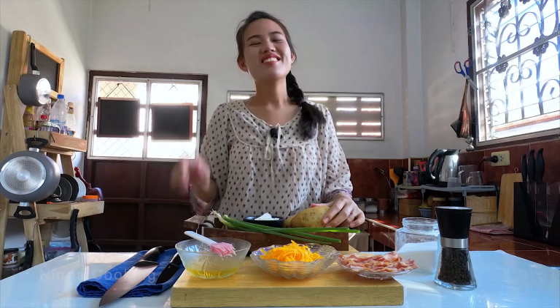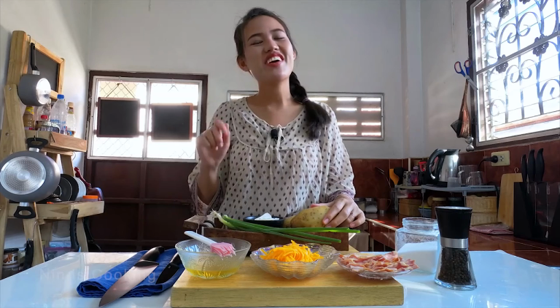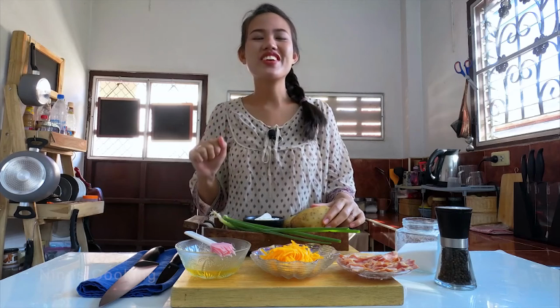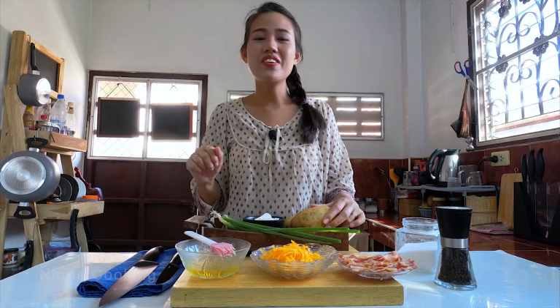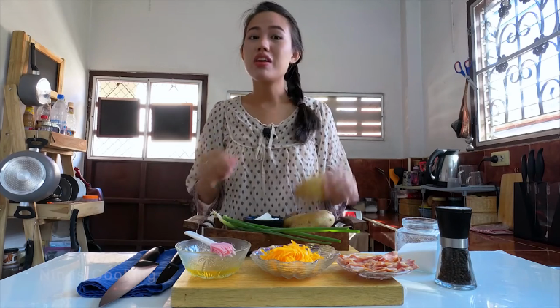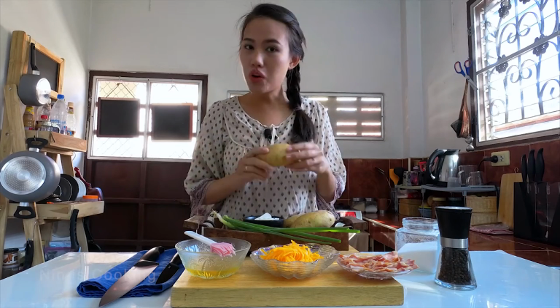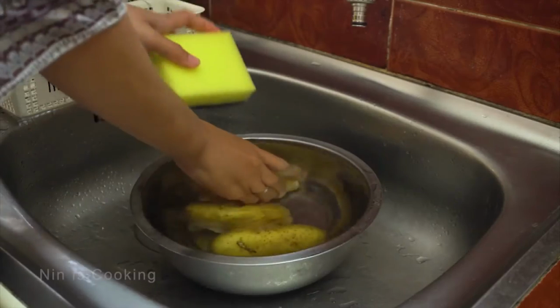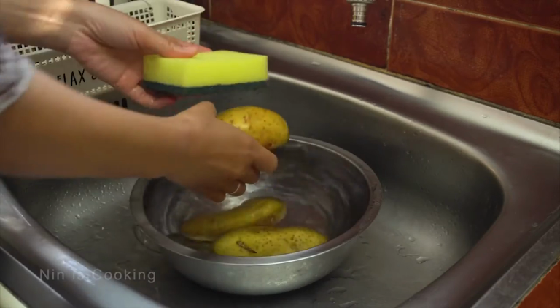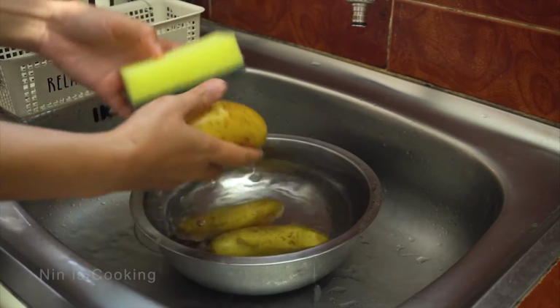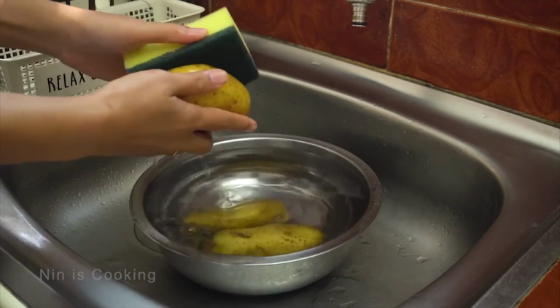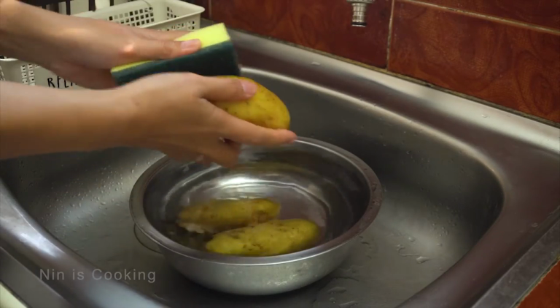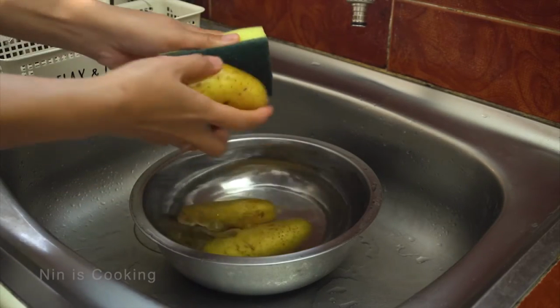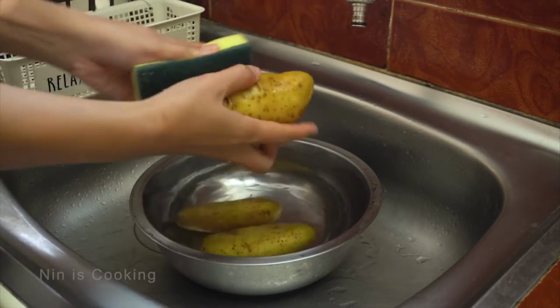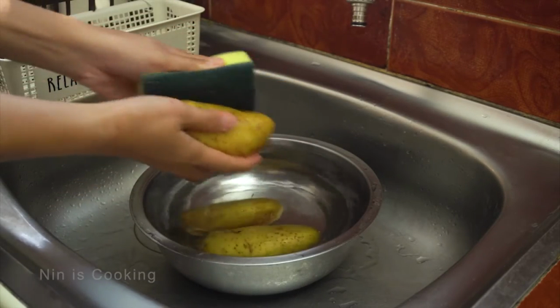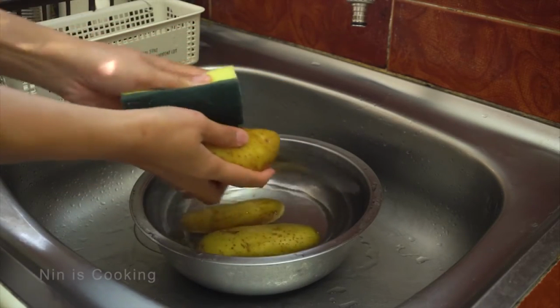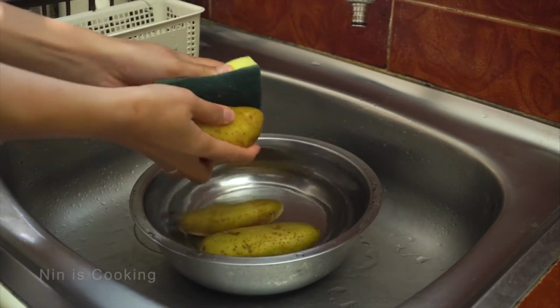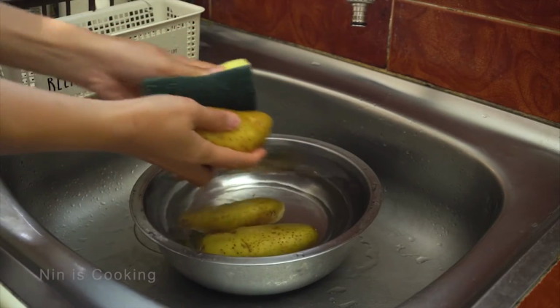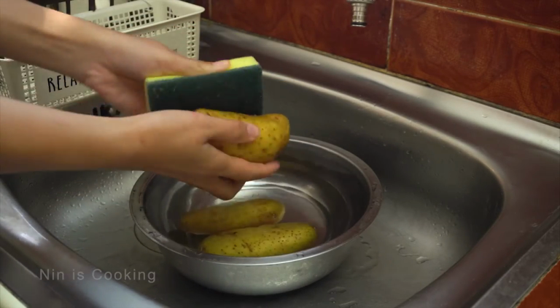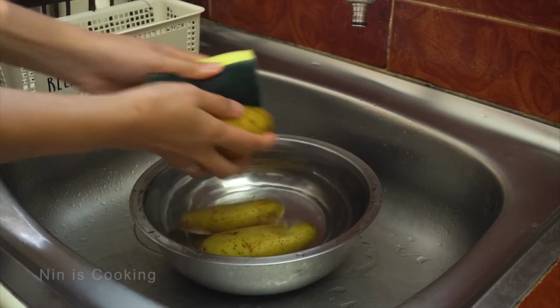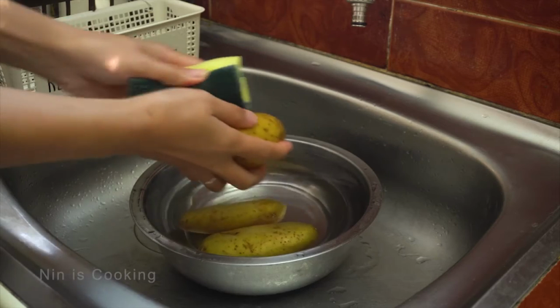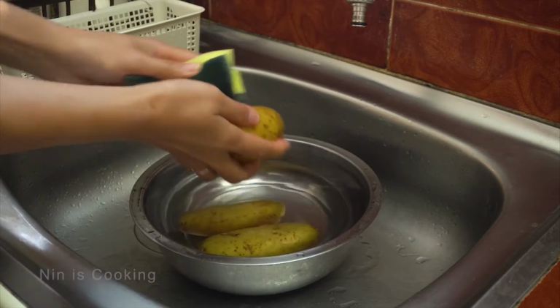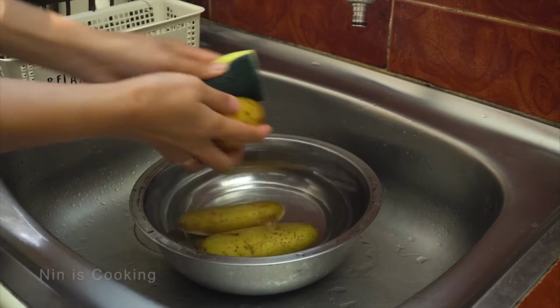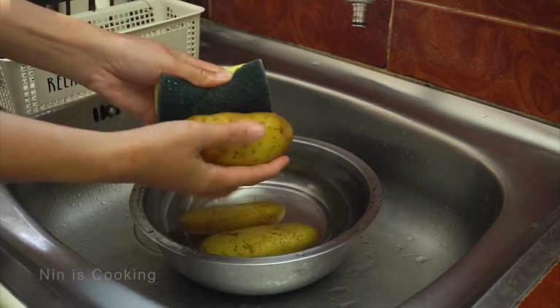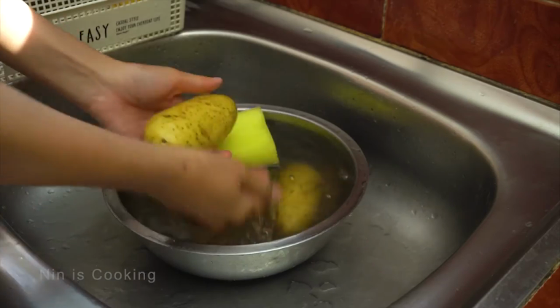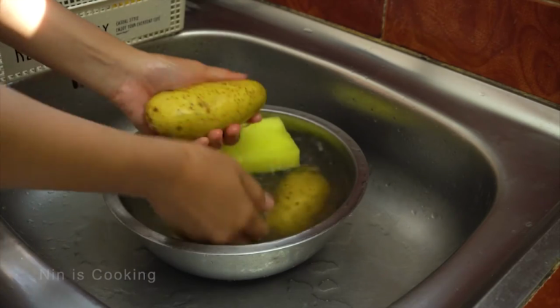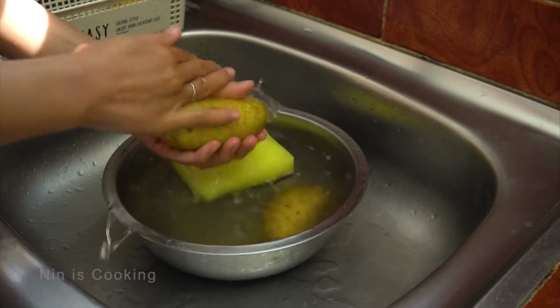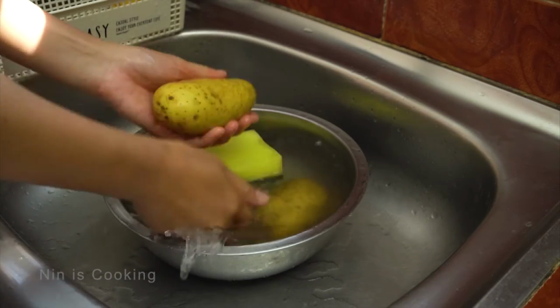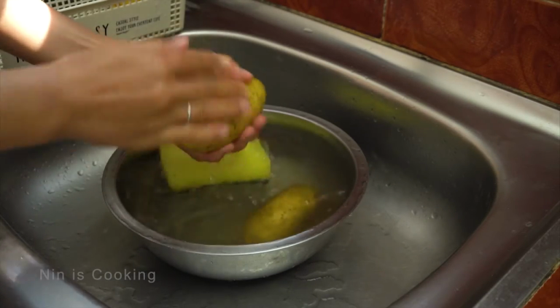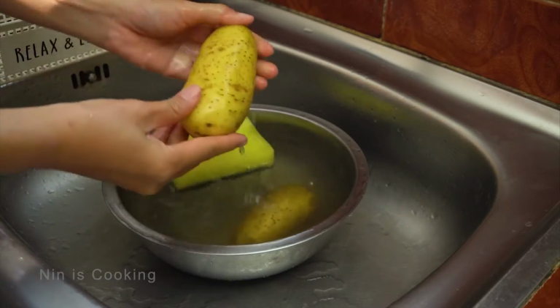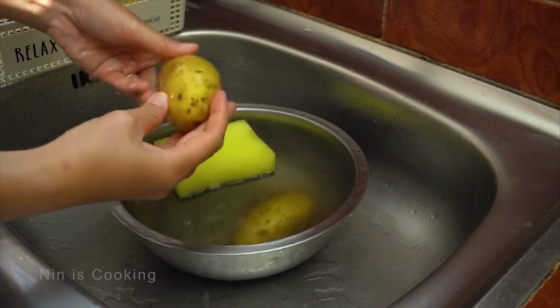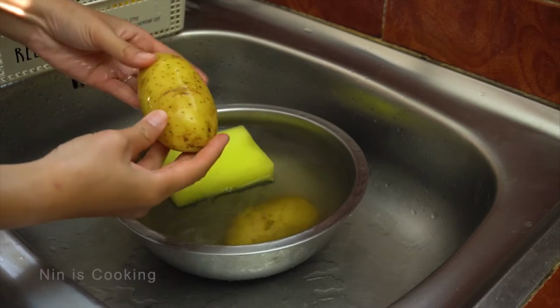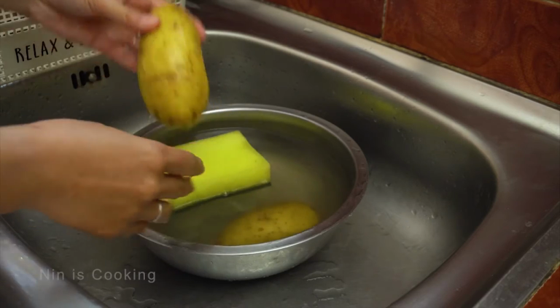But before I am going to cook, I will wash and clean the skin of potato first. Not very difficult — I just use a clean sponge to scrub the skin and remove the dirt, because I will serve the whole potato.